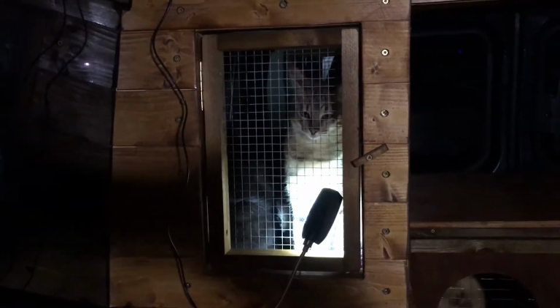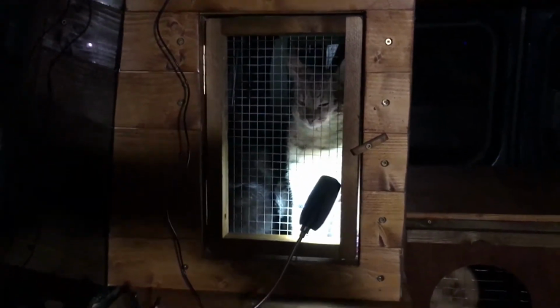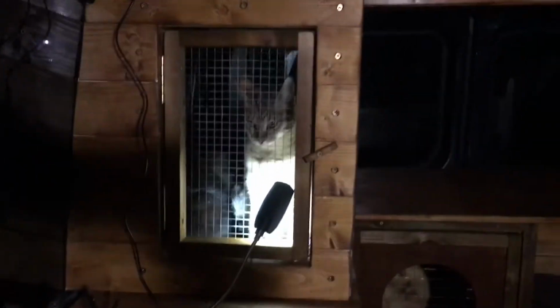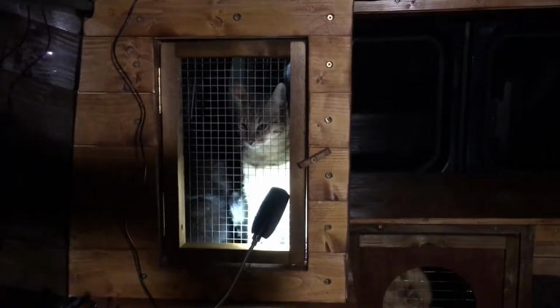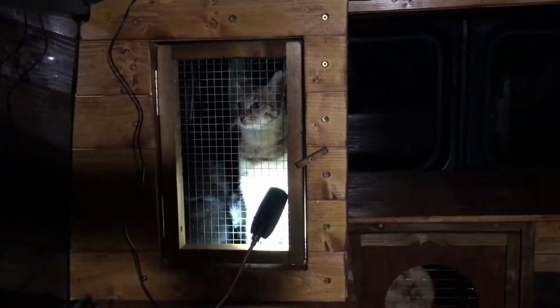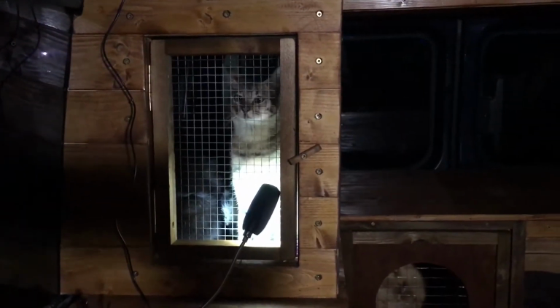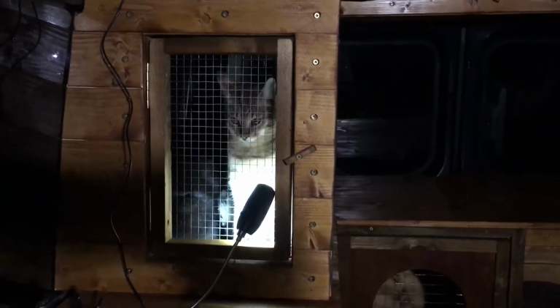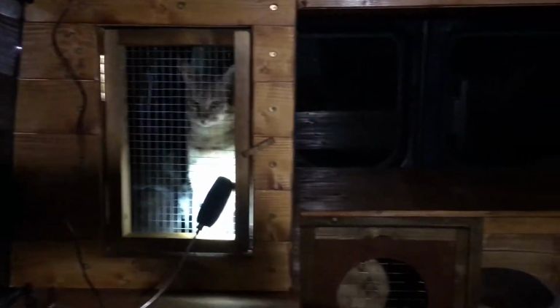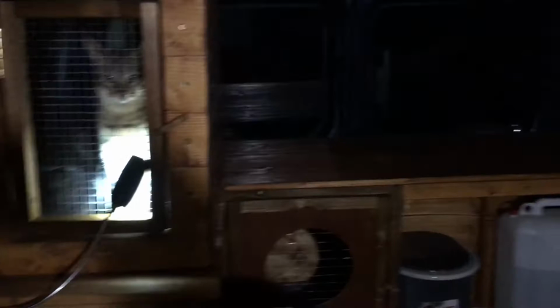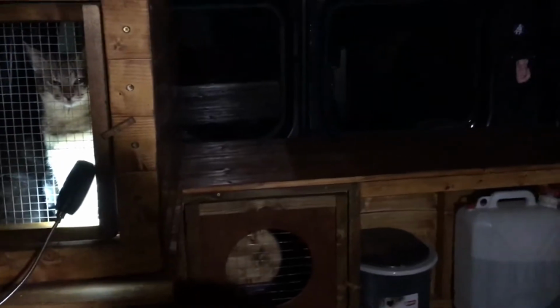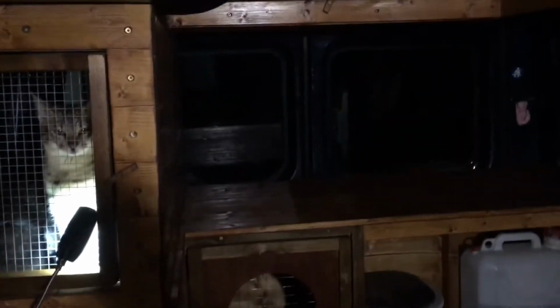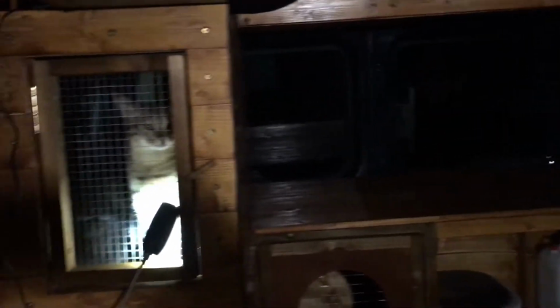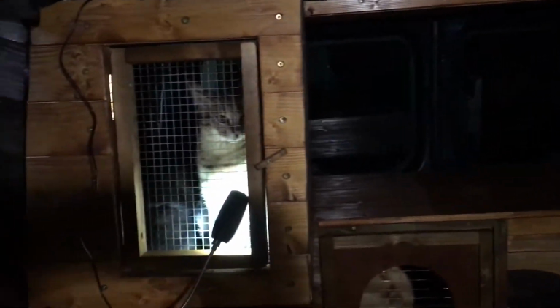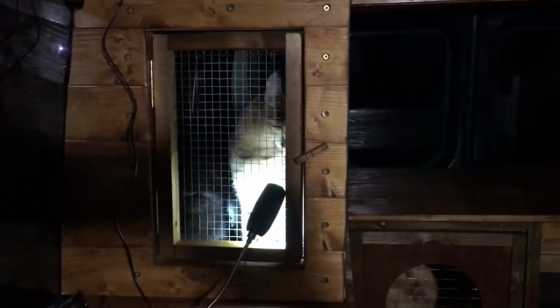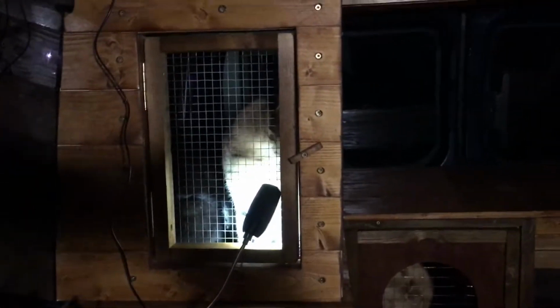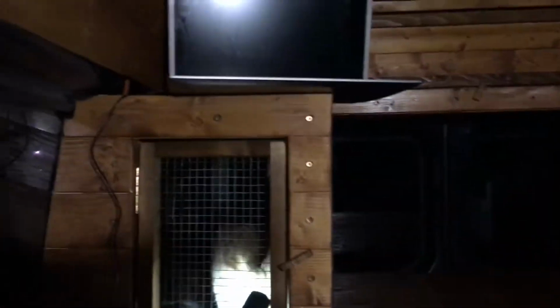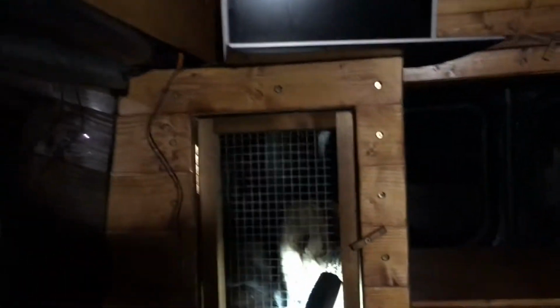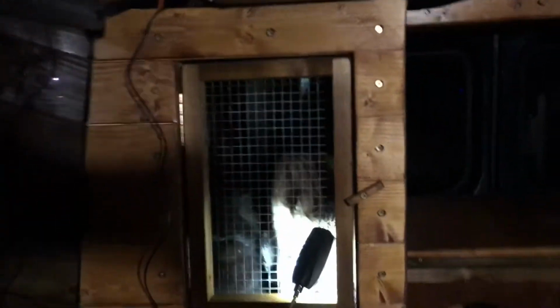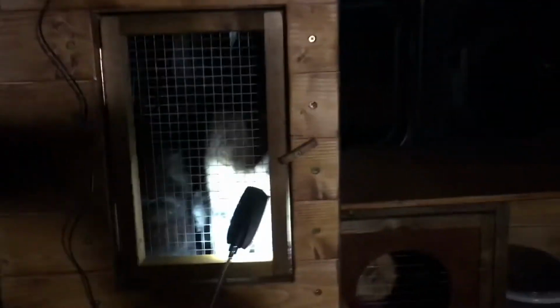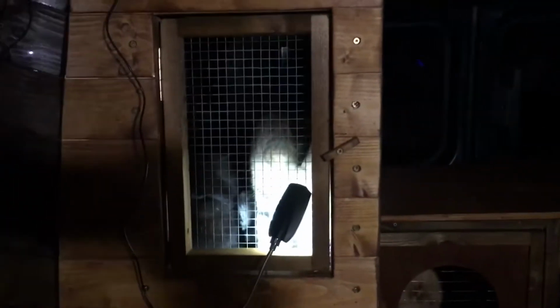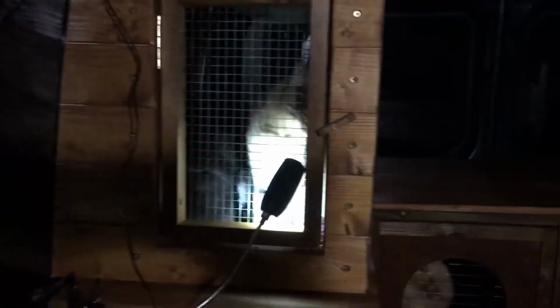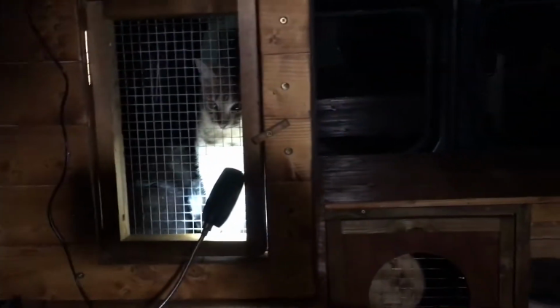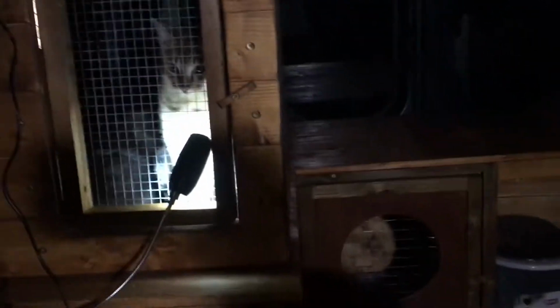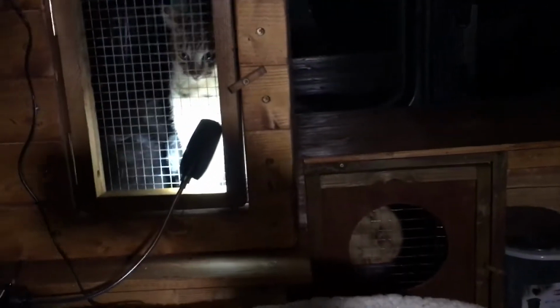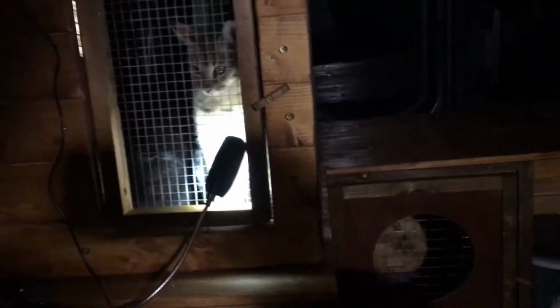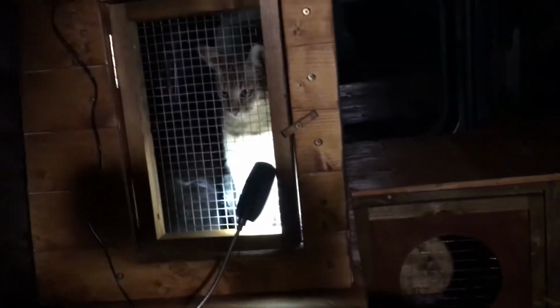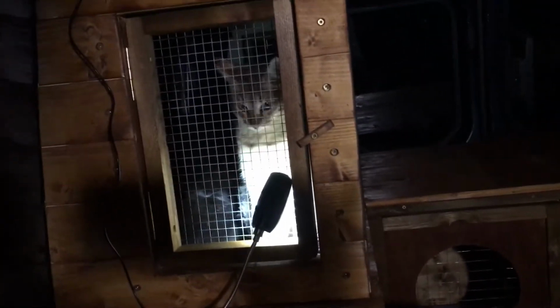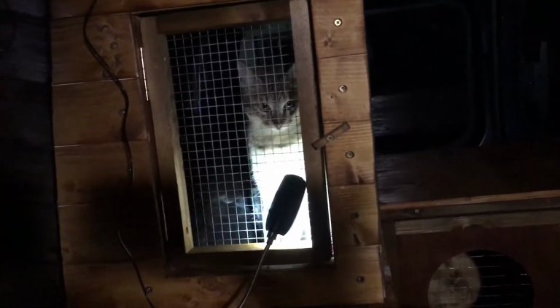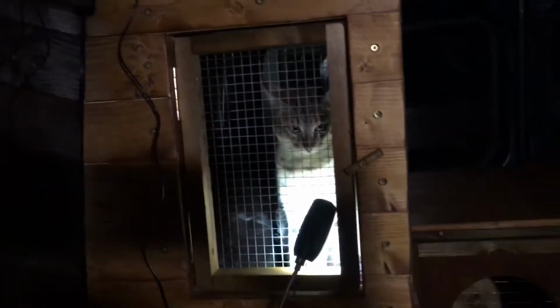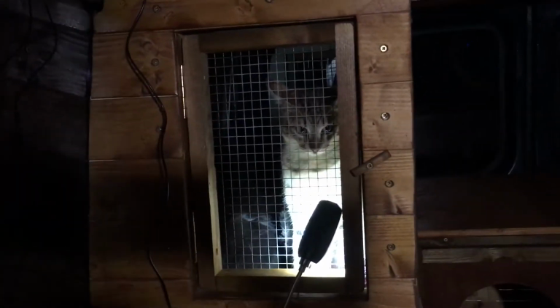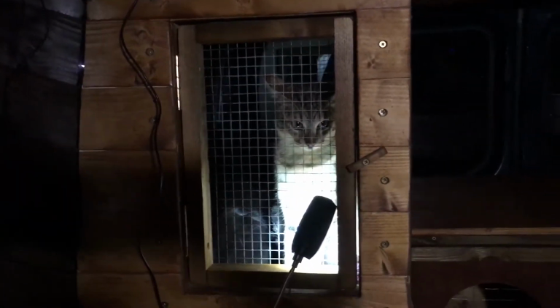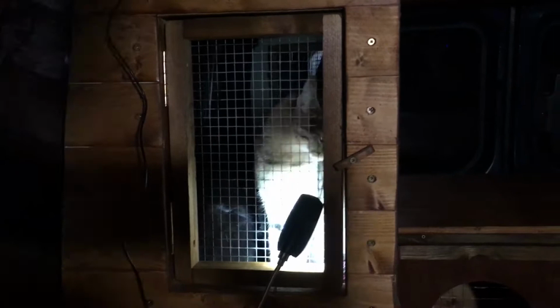Well, this is the evening of the cattery build. I've just finished doing the wood stain and I've just put the cats in. Connie's been down and explored all the different areas, as has Rainbow, and Benny's just gone and sat on his top bit.